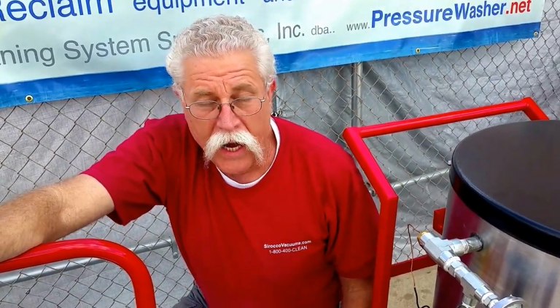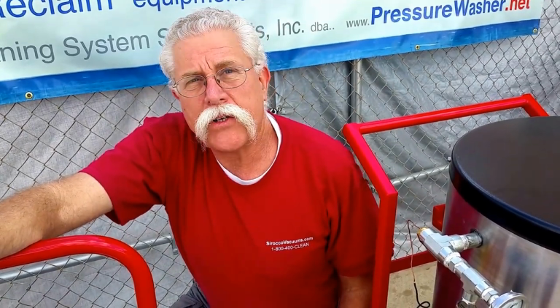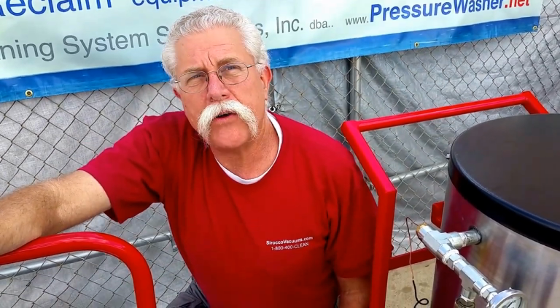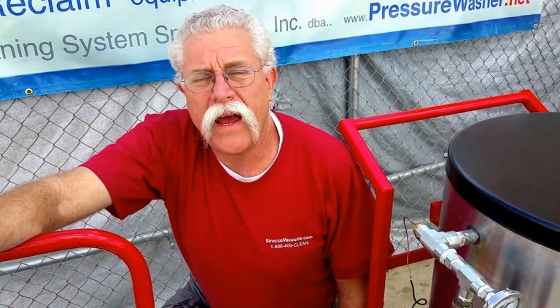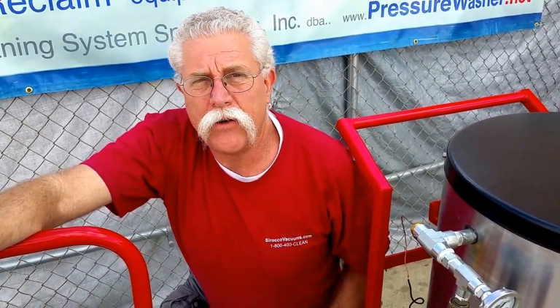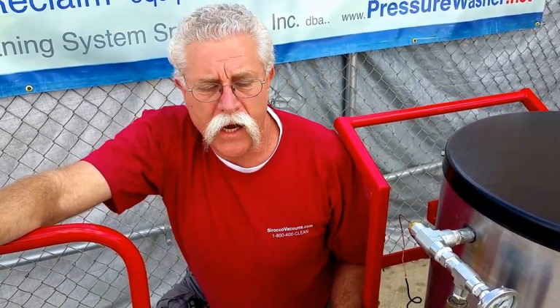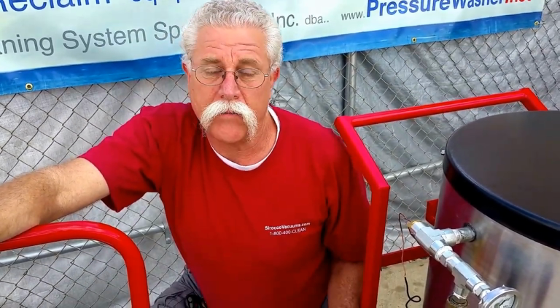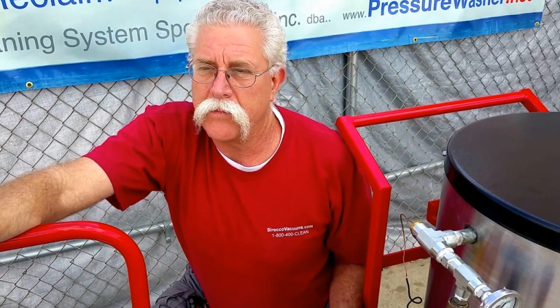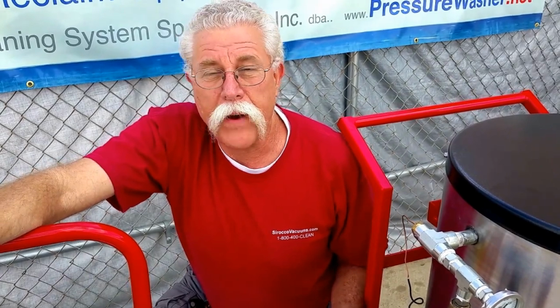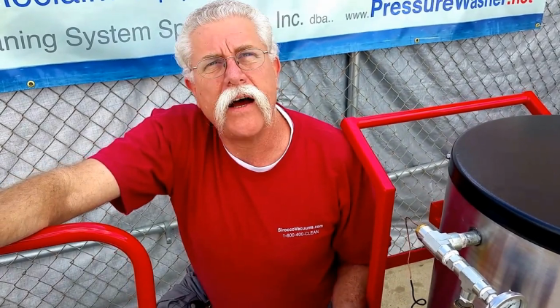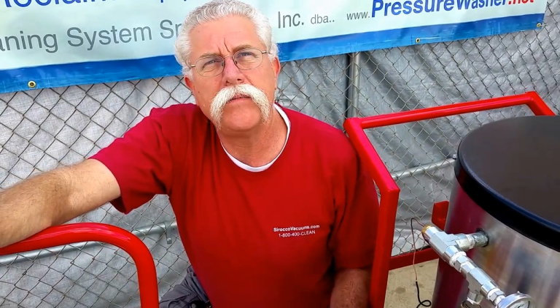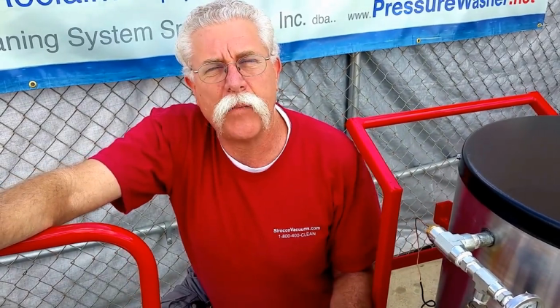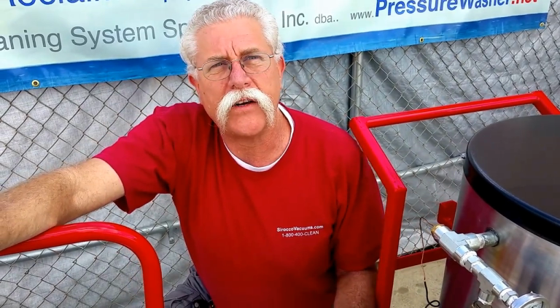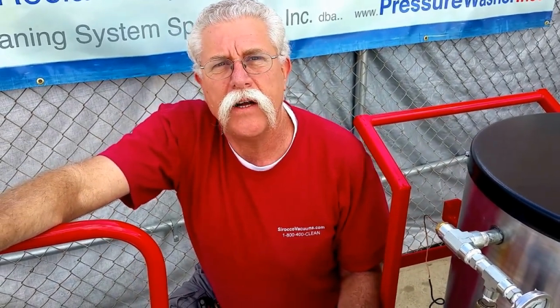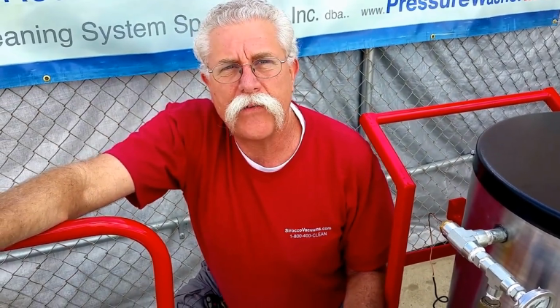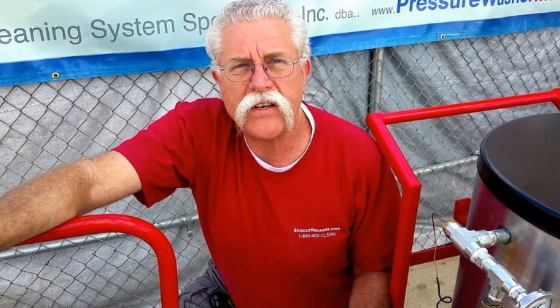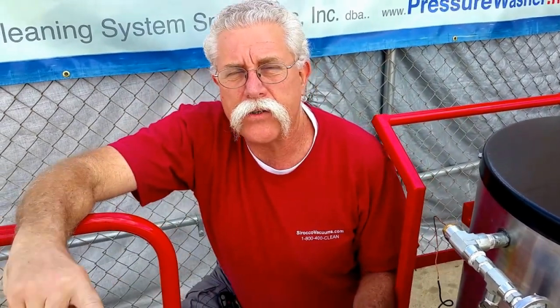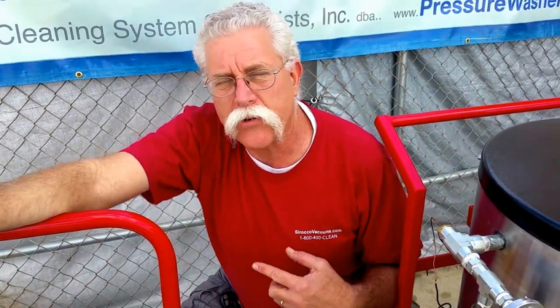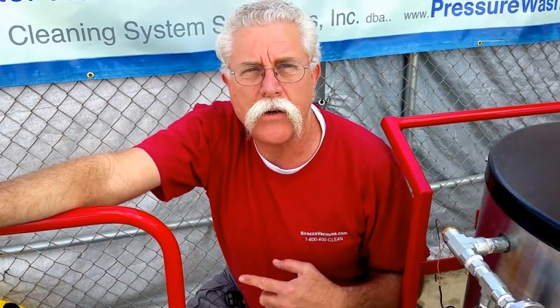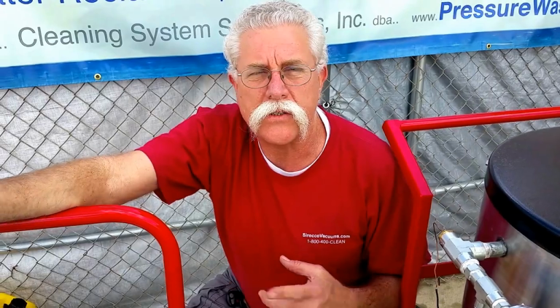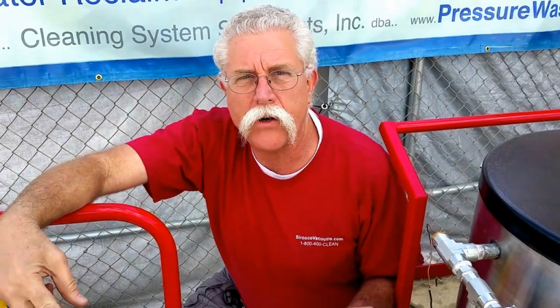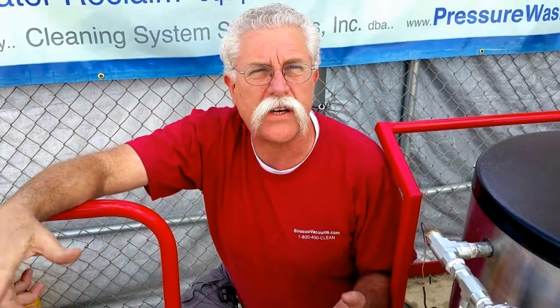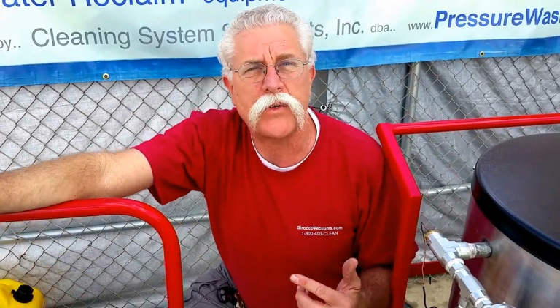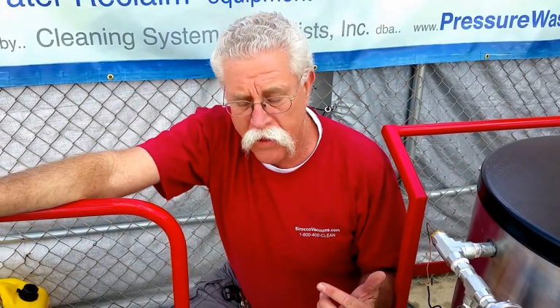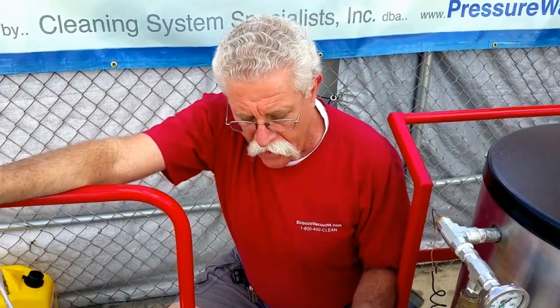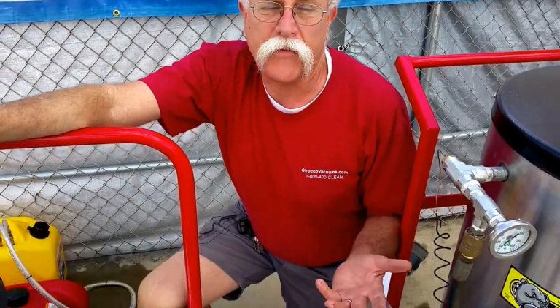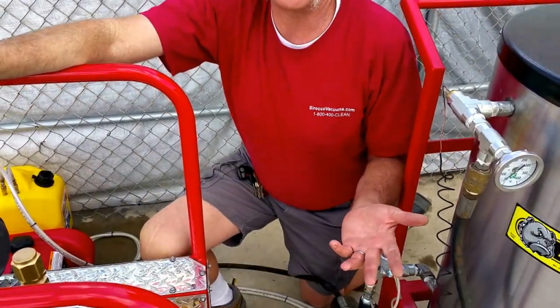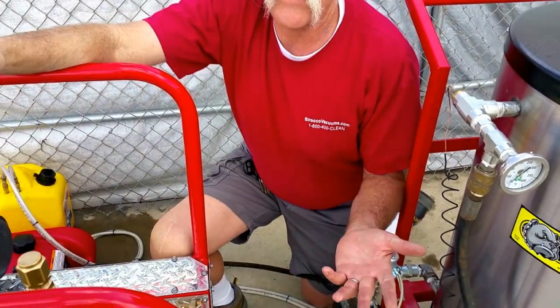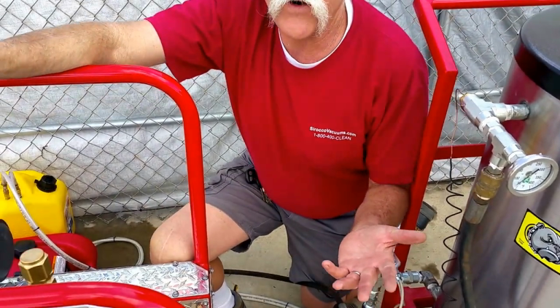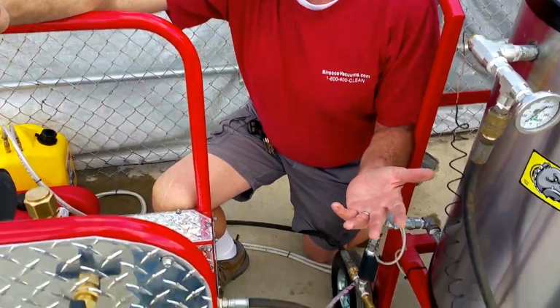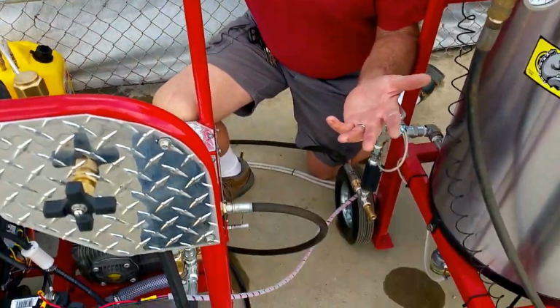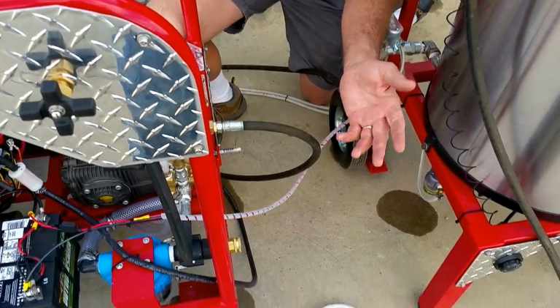I want to show you a new style — well, a better style chemical injector for you guys that use extra long hoses and short hoses and everything in between. It's called the Variable Venturi injector.